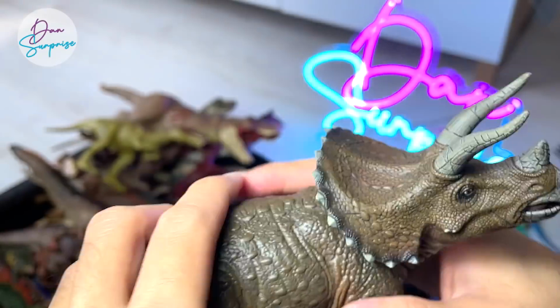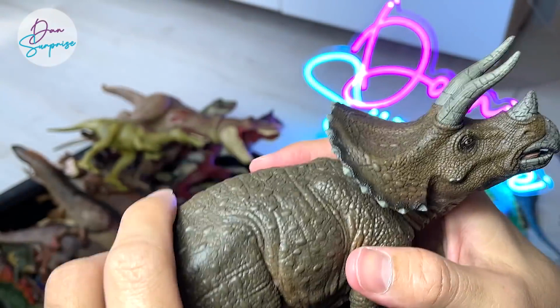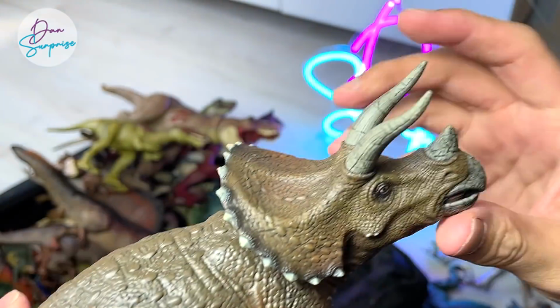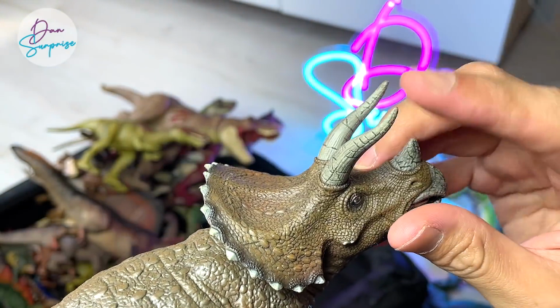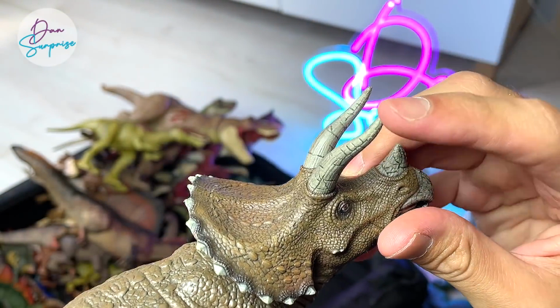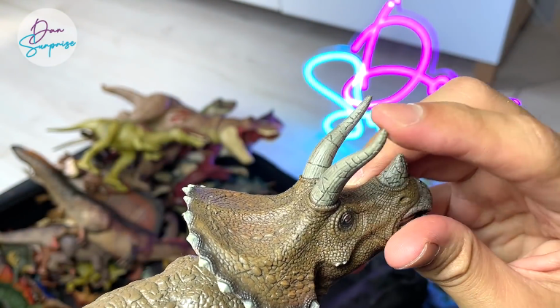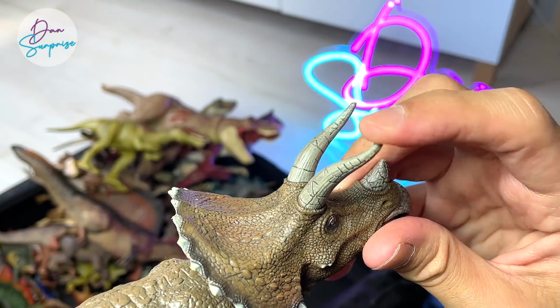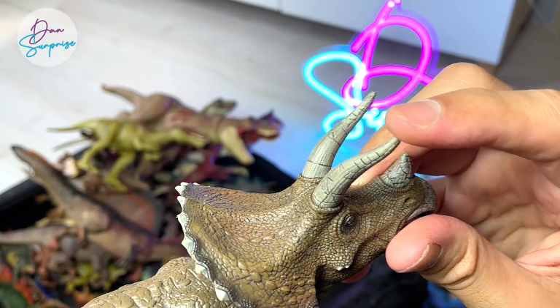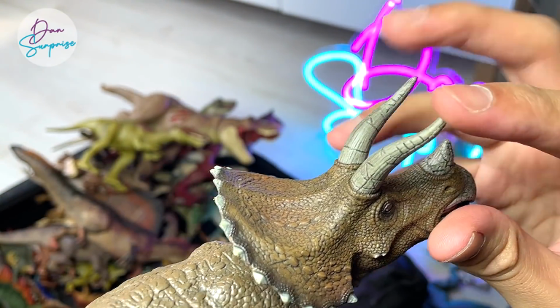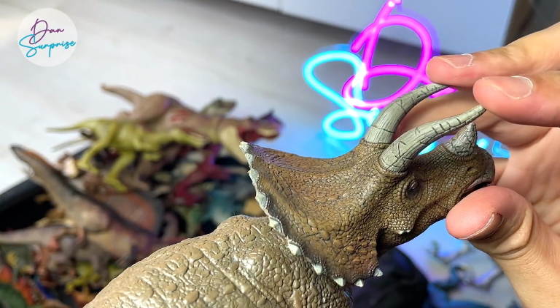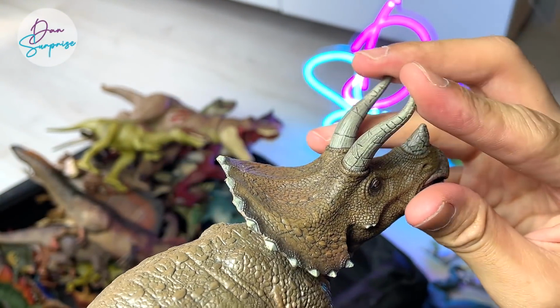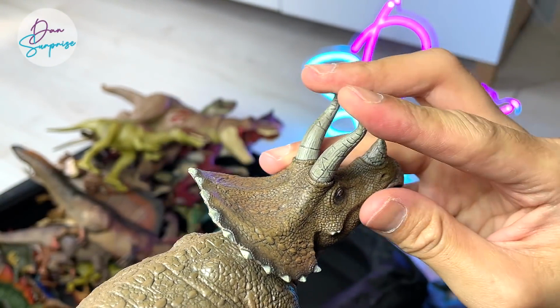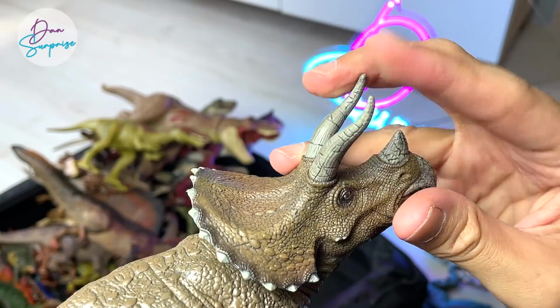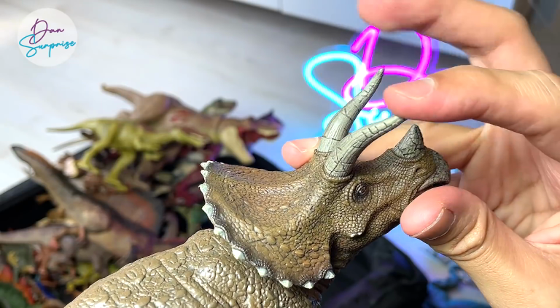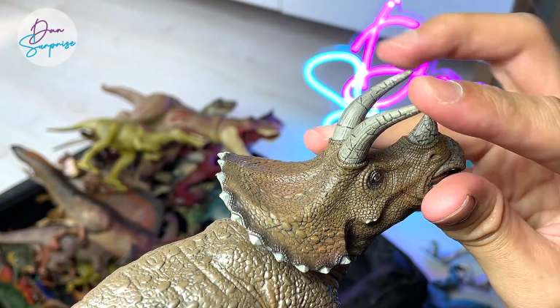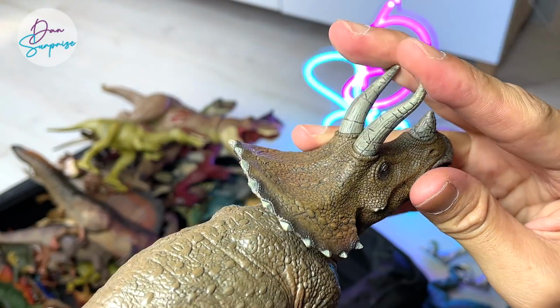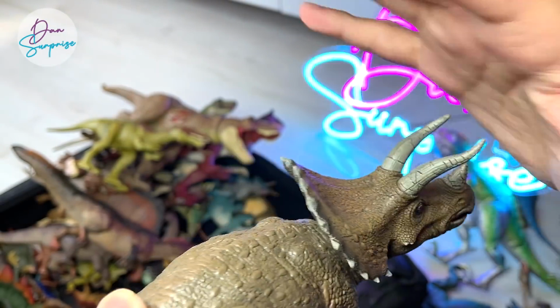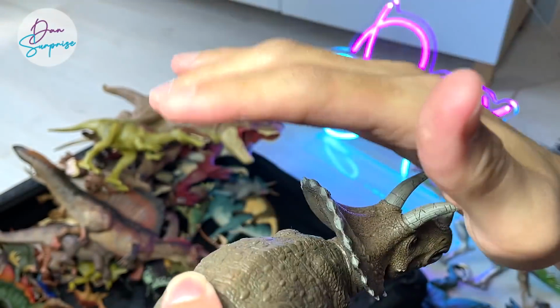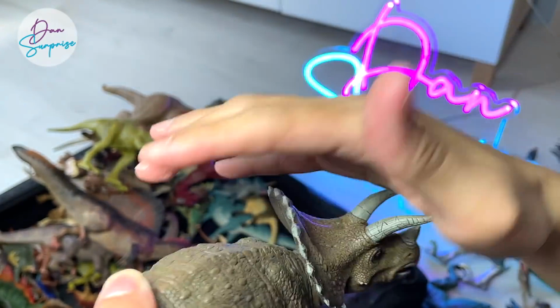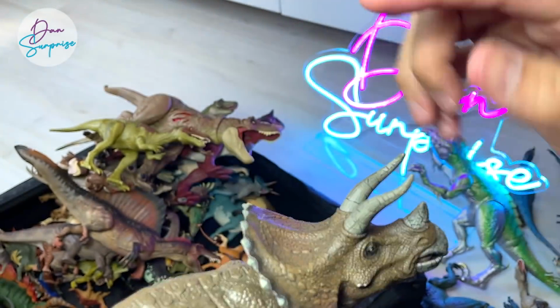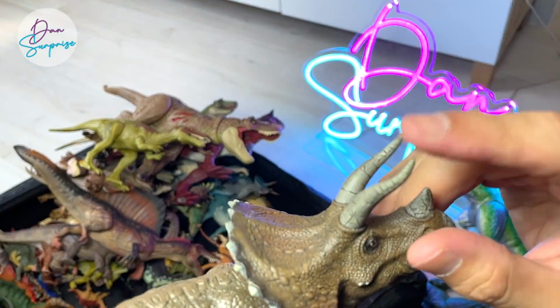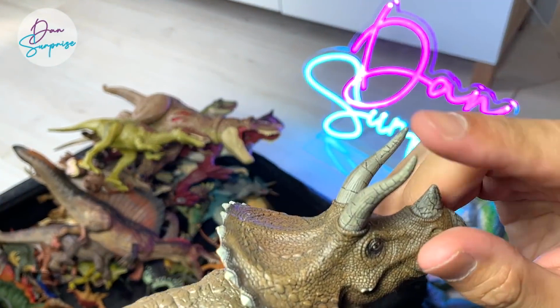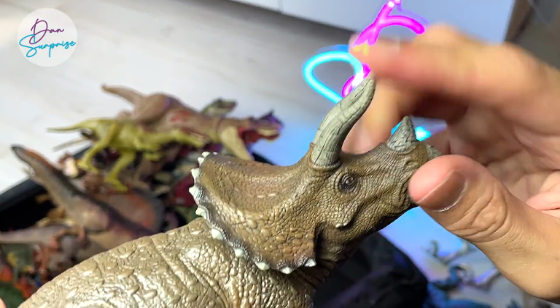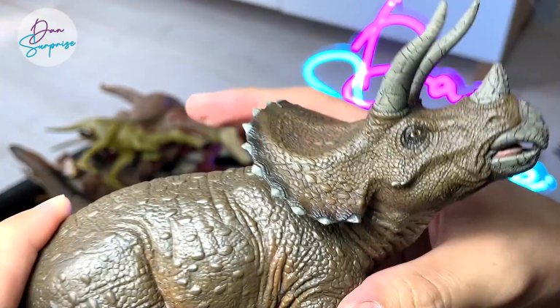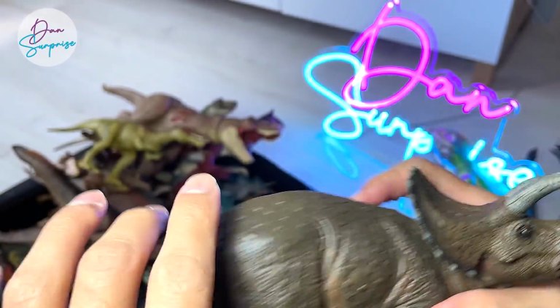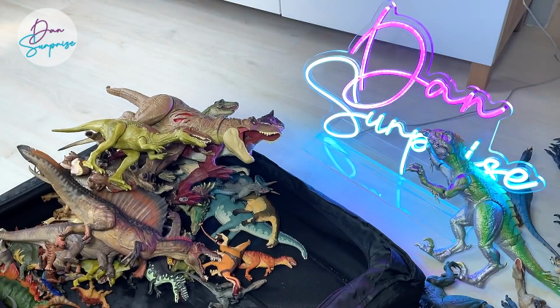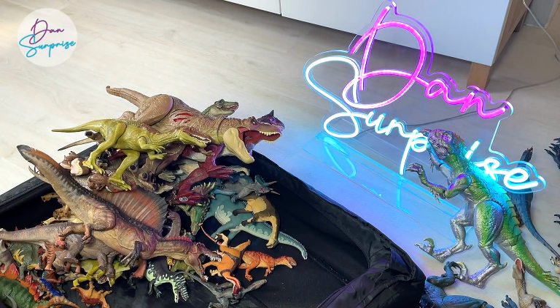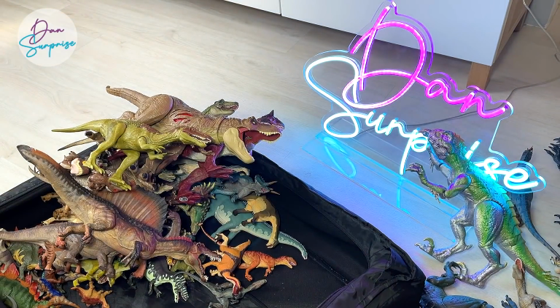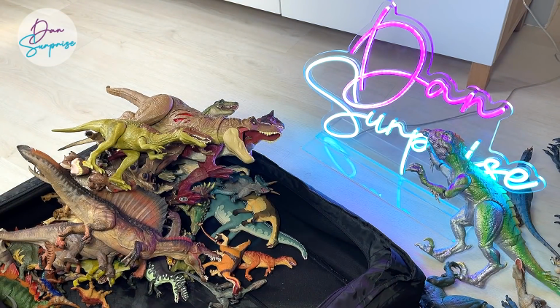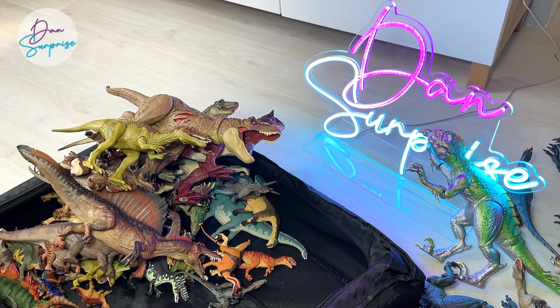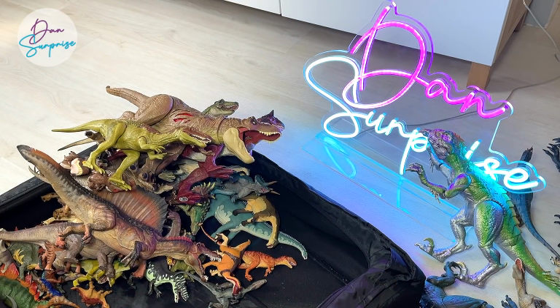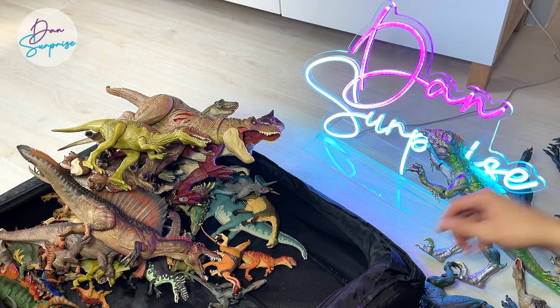Papo figures are much safer because they made their horns as a soft rubber material, so it doesn't really hurt people. Of course it's still slightly sharp, but still pretty good. Triceratops is known as the three-horned face.